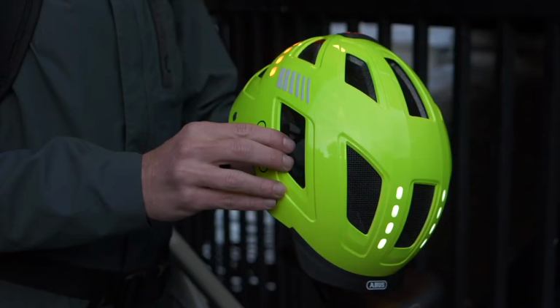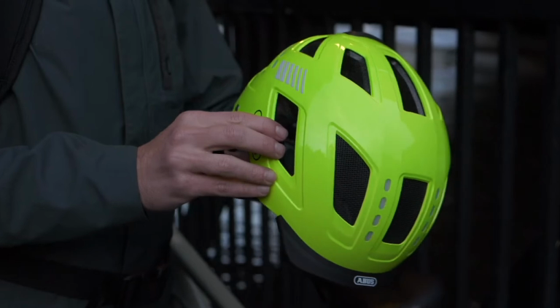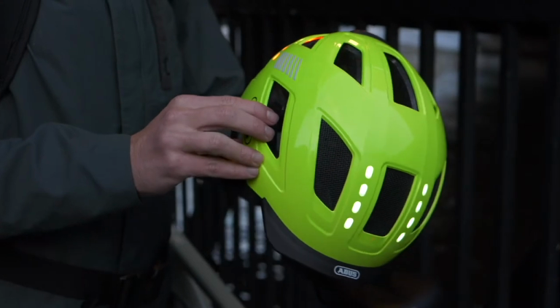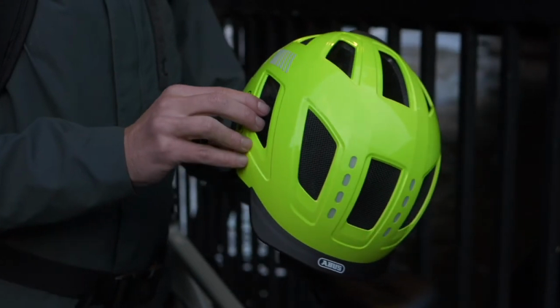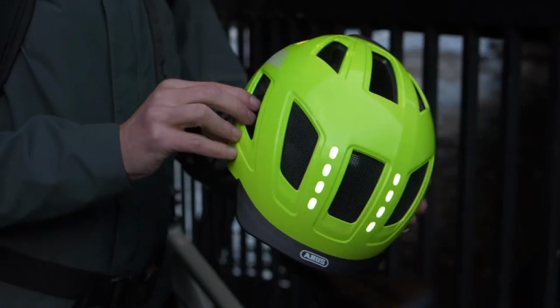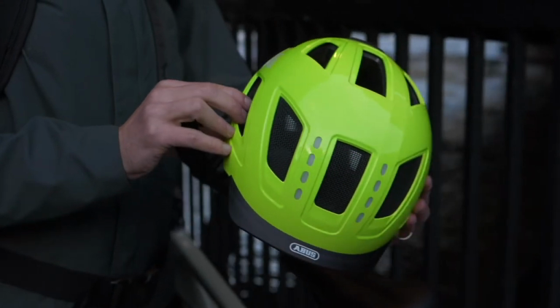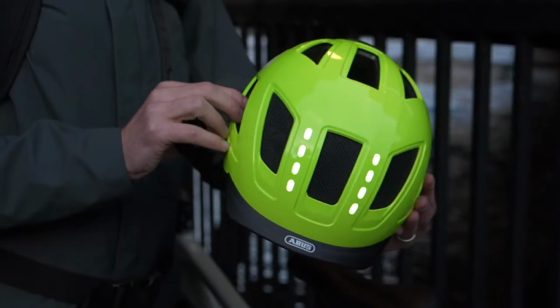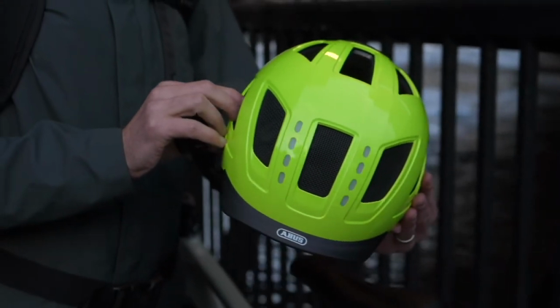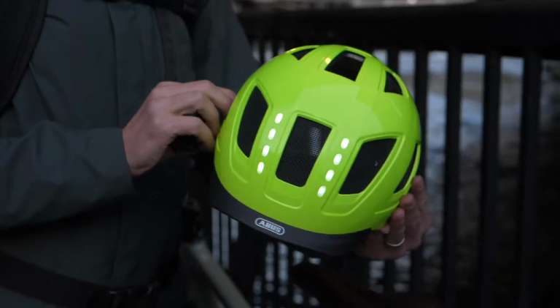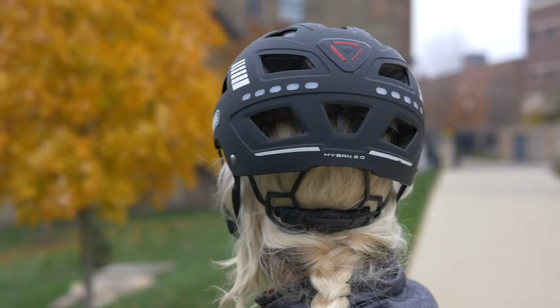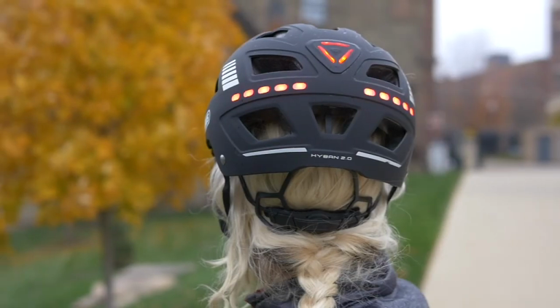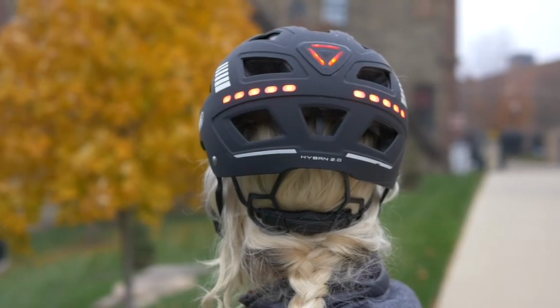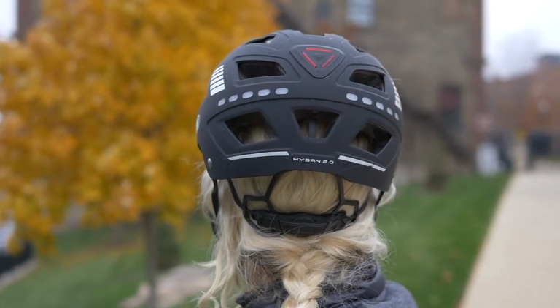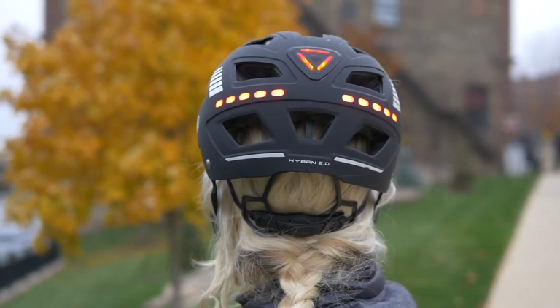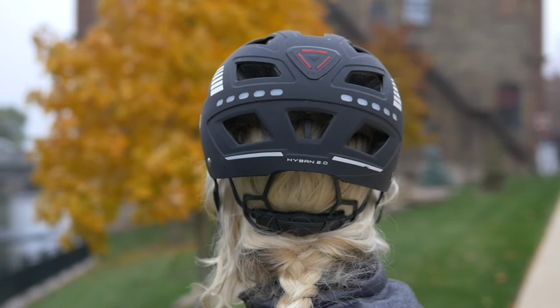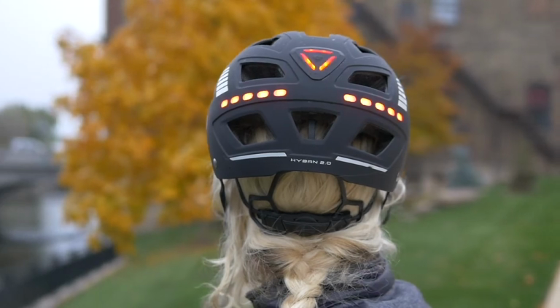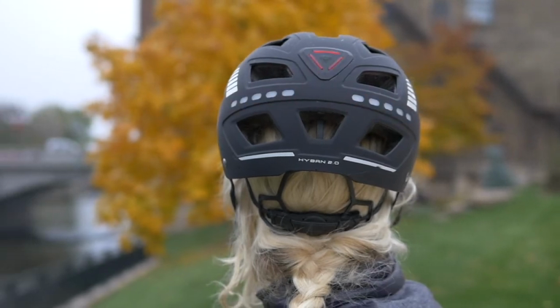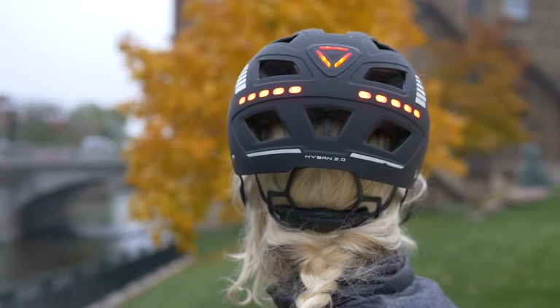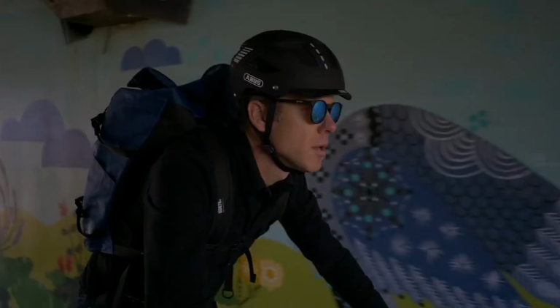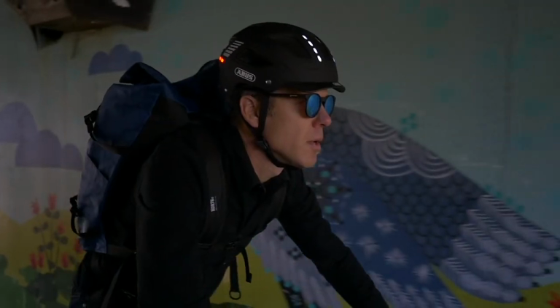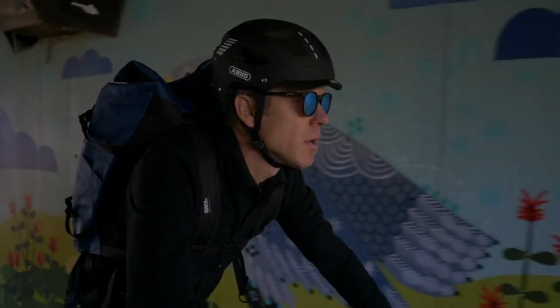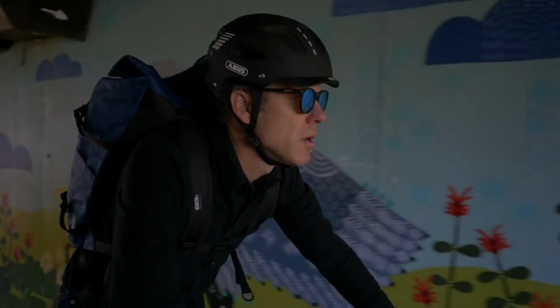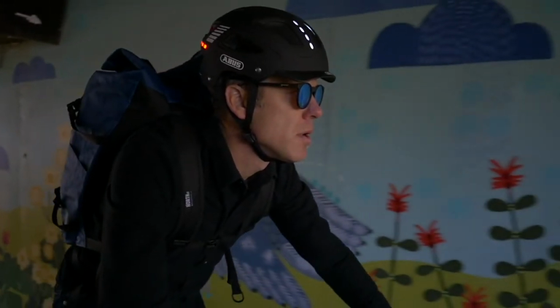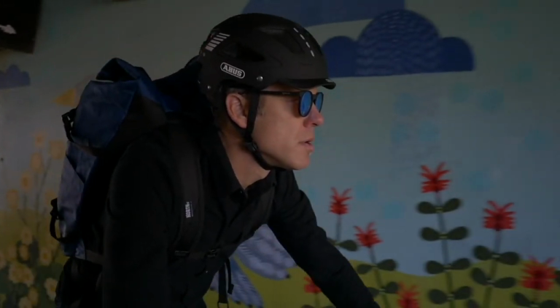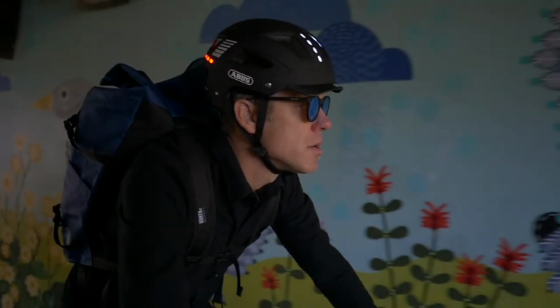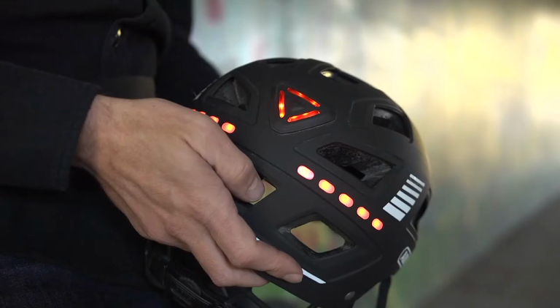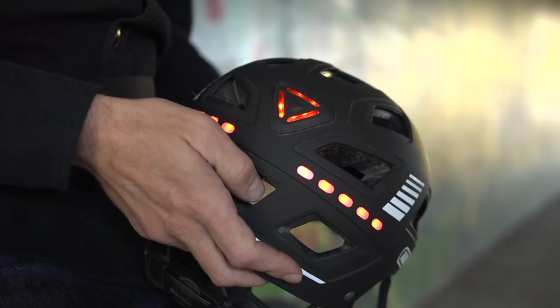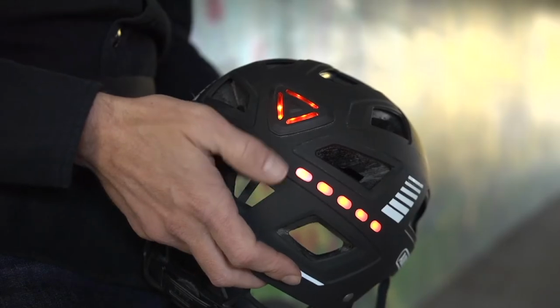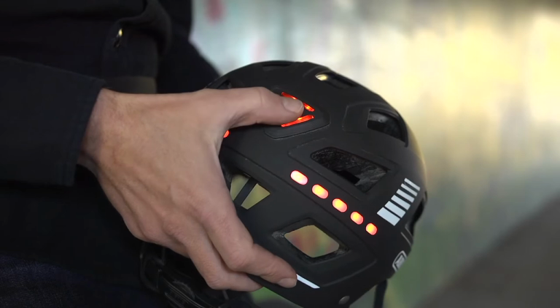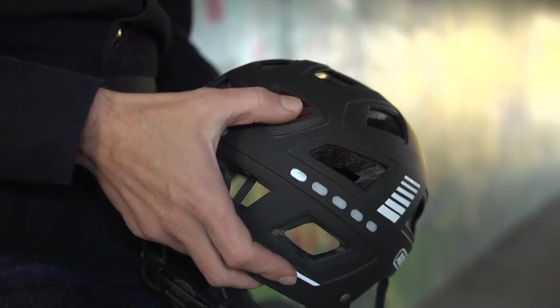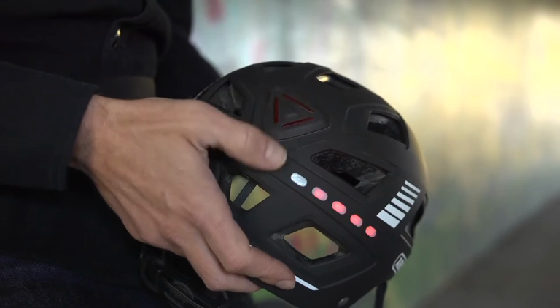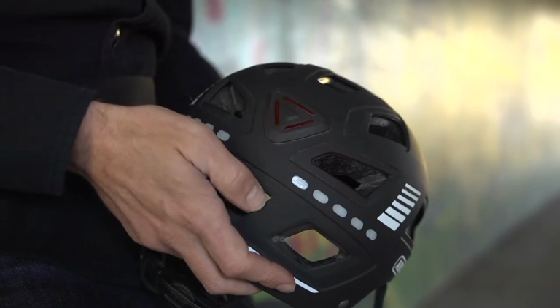The front side of the helmet has multiple clear lights, while the rear is illuminated with red LEDs. The lights function is easily accessed and adjusted by pressing the button on the back.